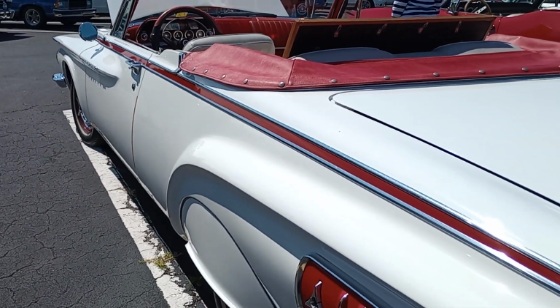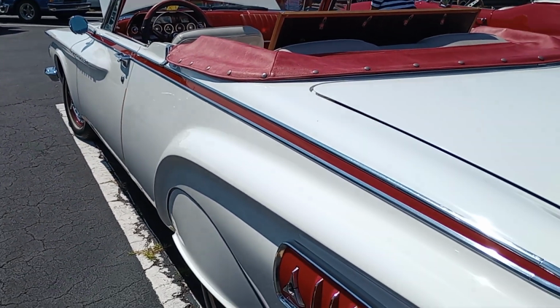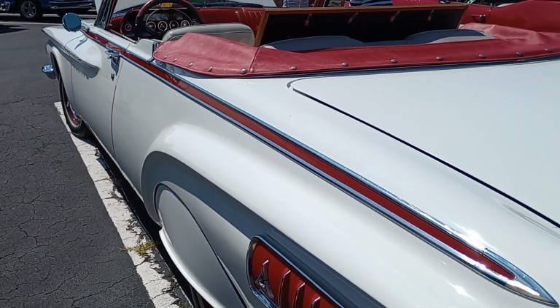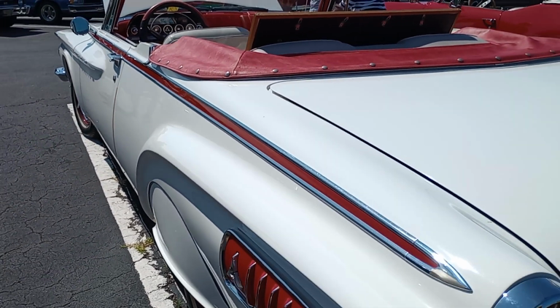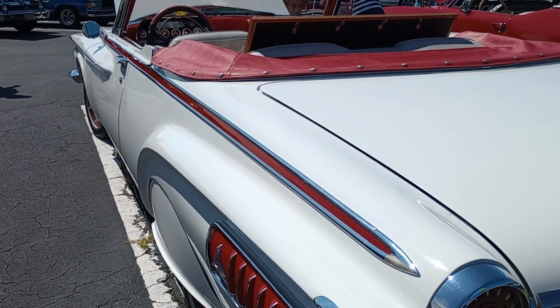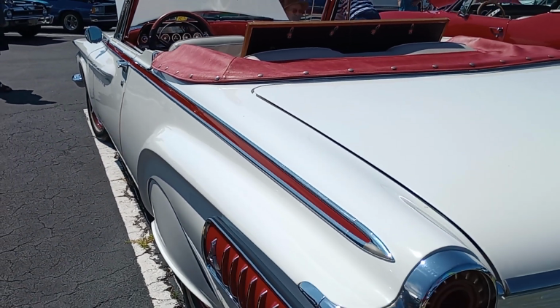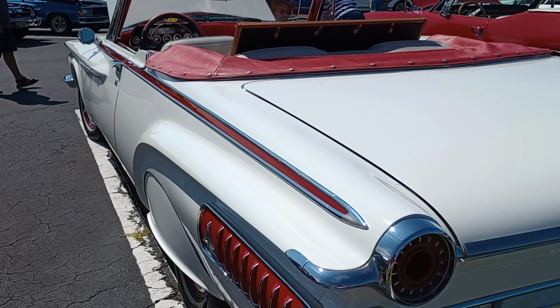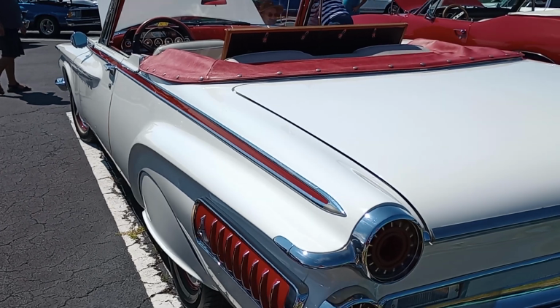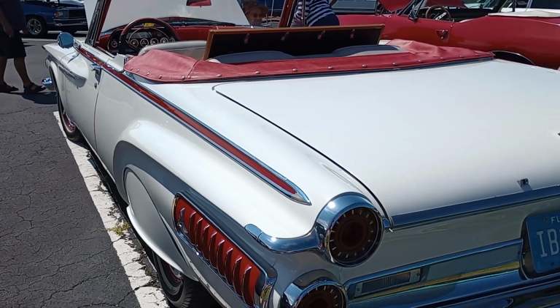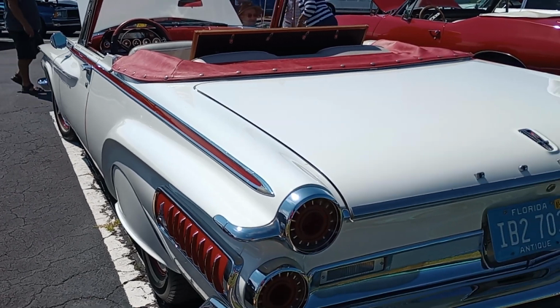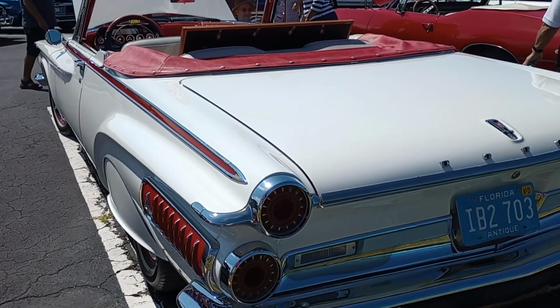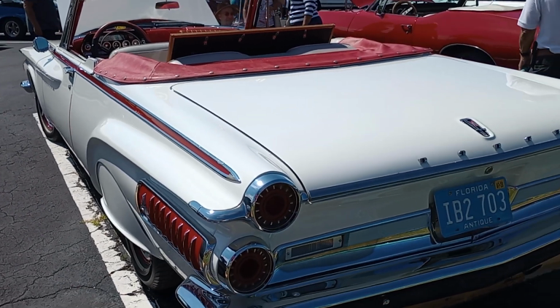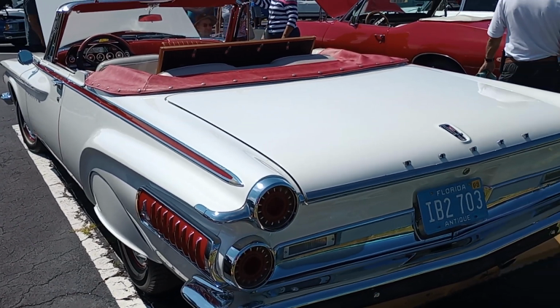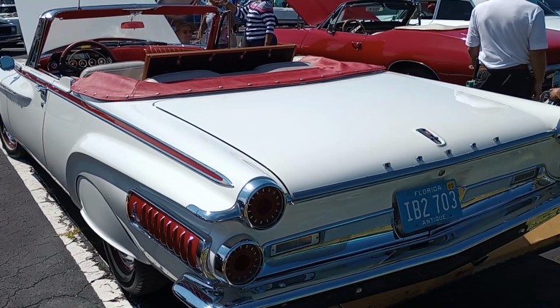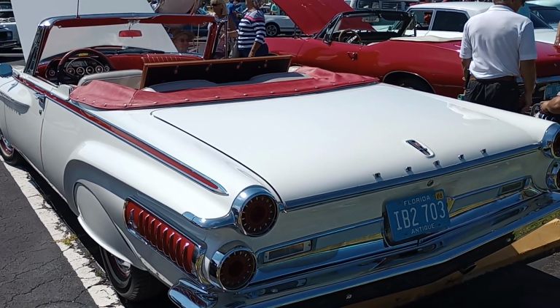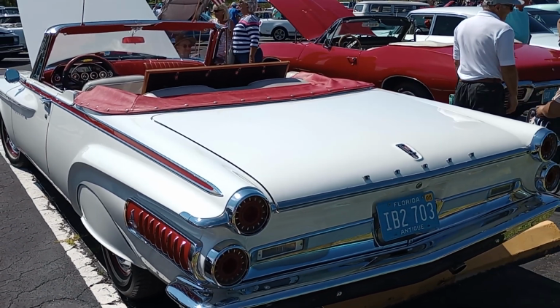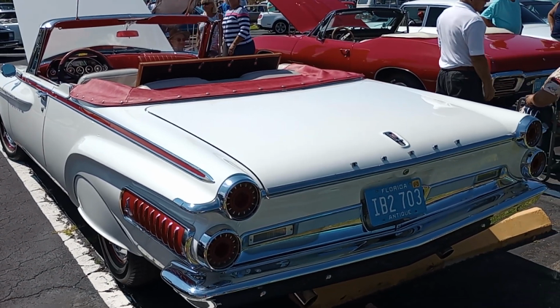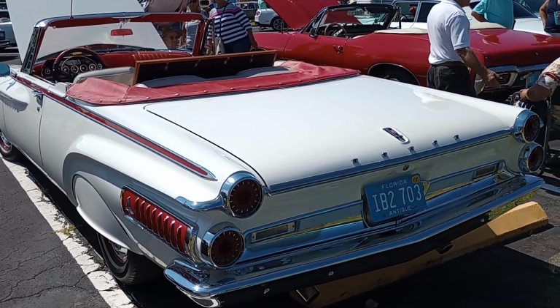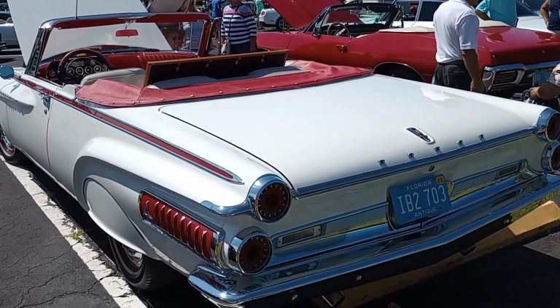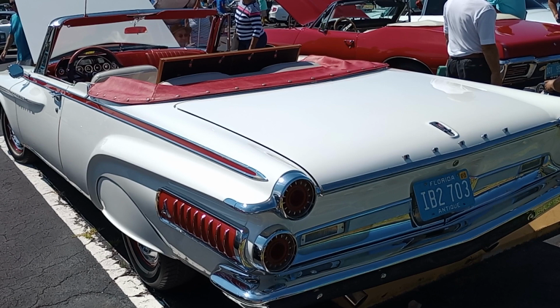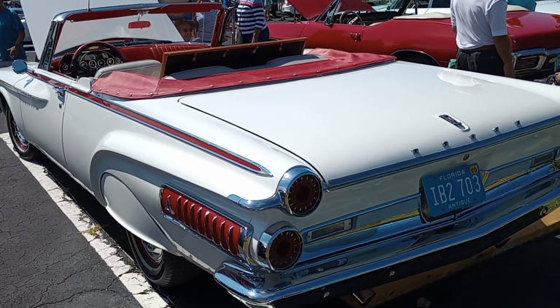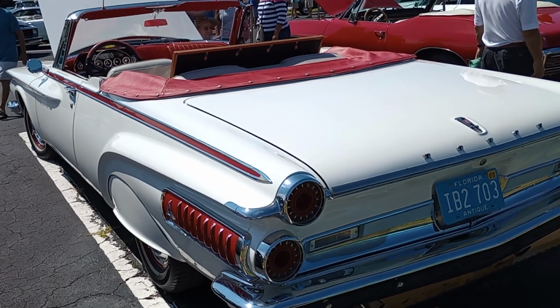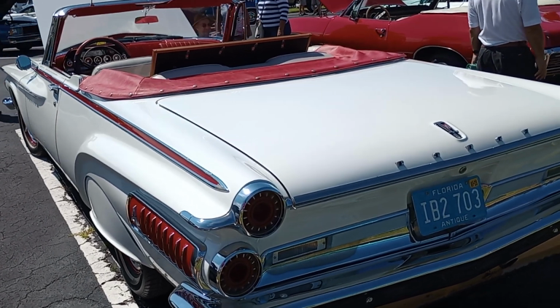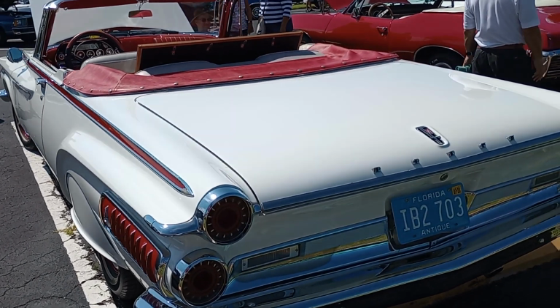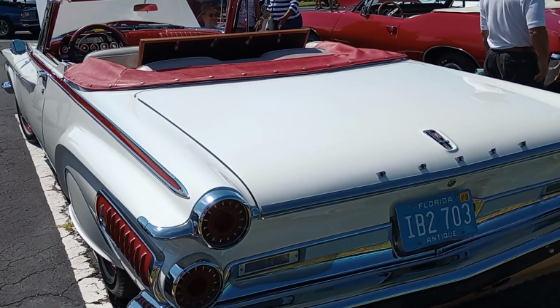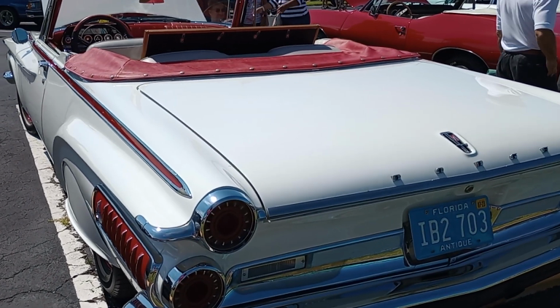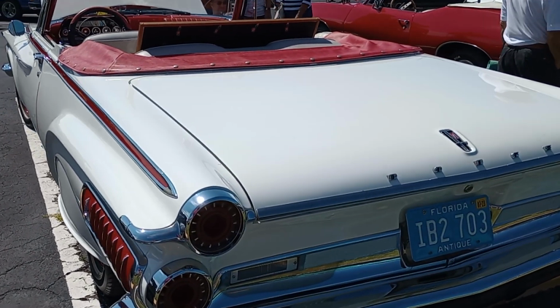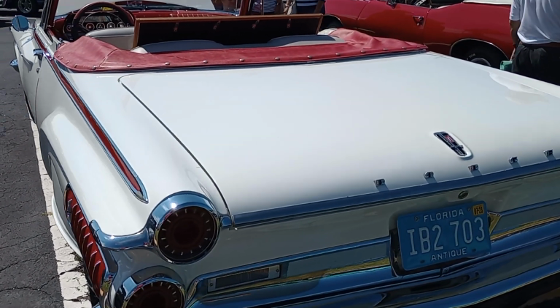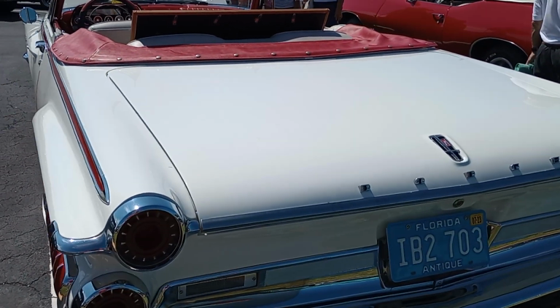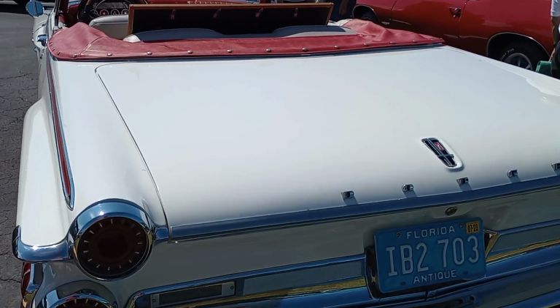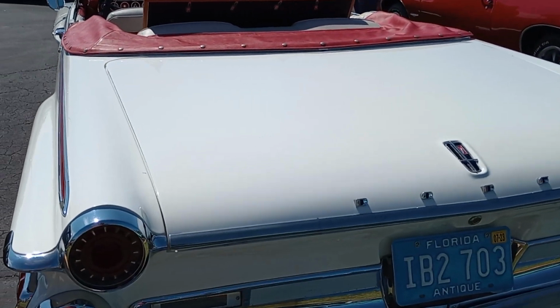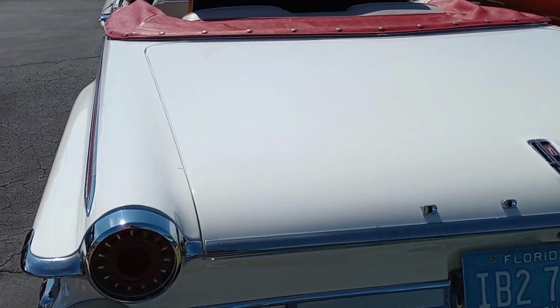And when these came out, these body styles were very controversial. A lot of folks didn't care for them — they thought it was kind of weird — but Chrysler was trying to go up against European cars and stuff like that.